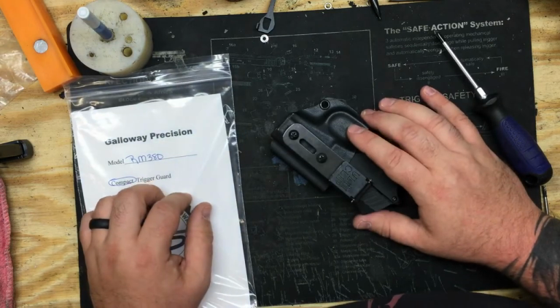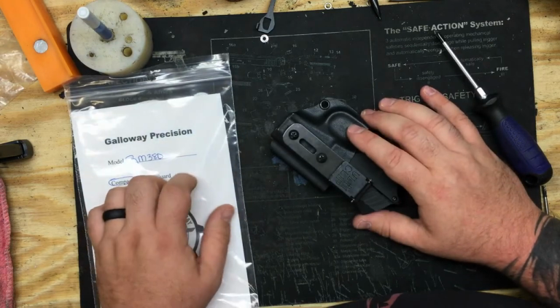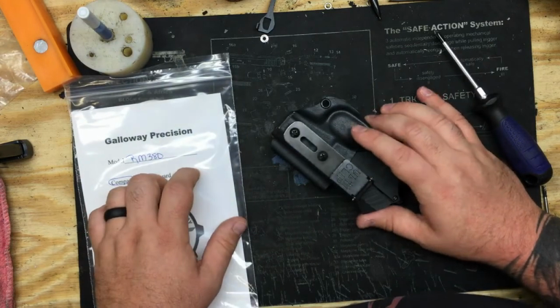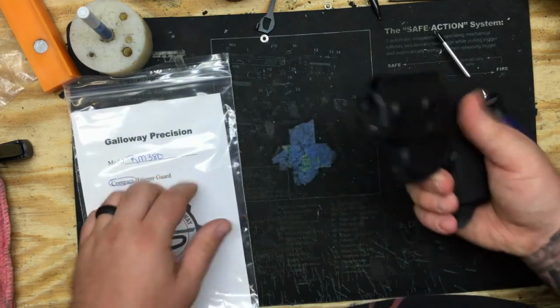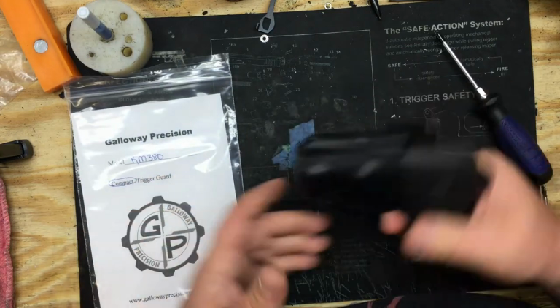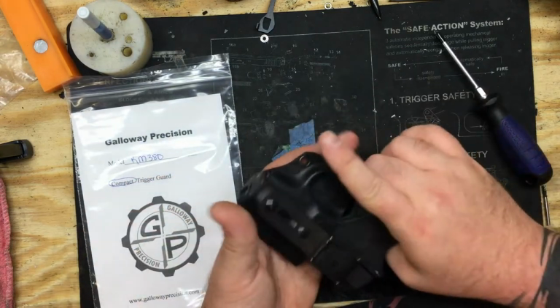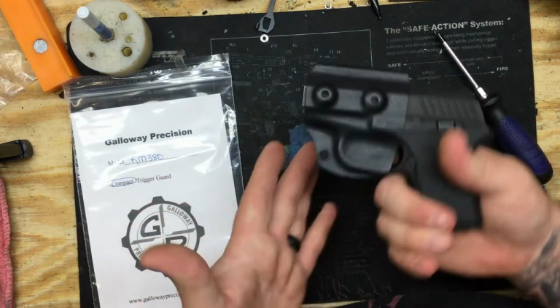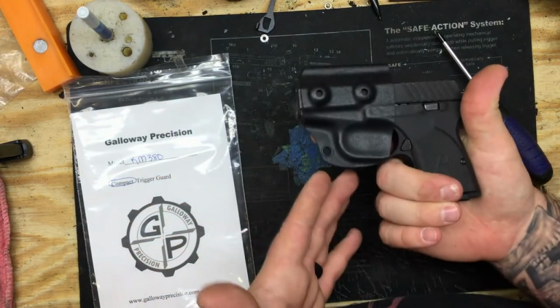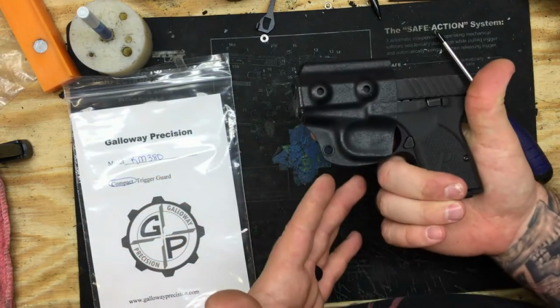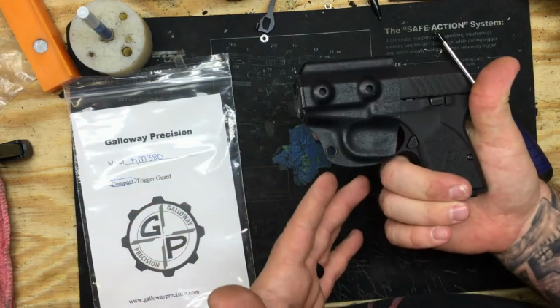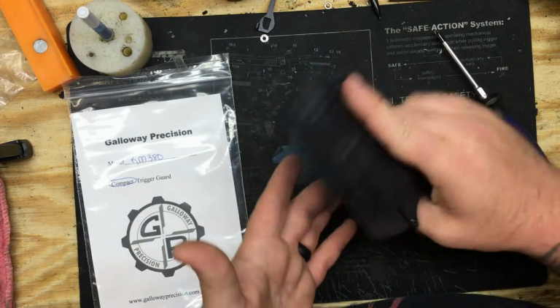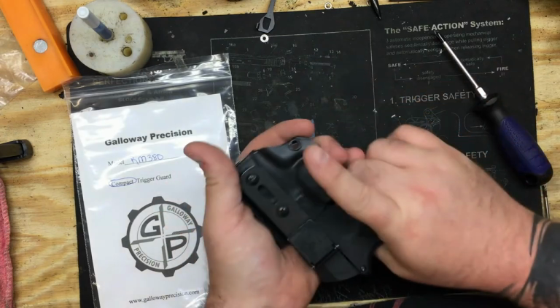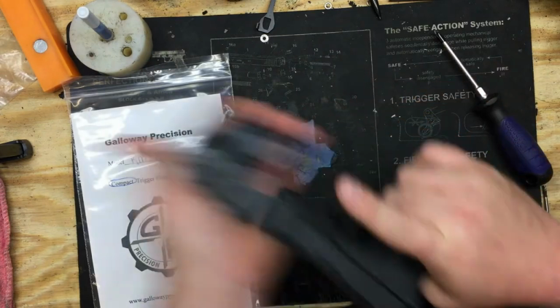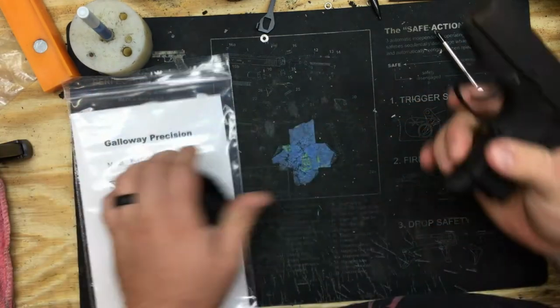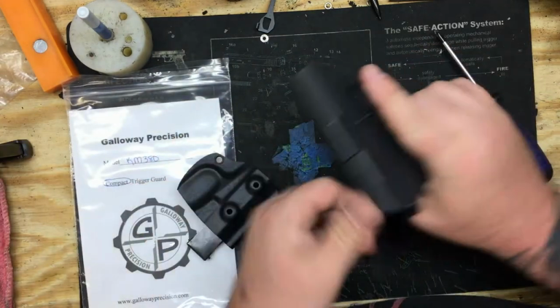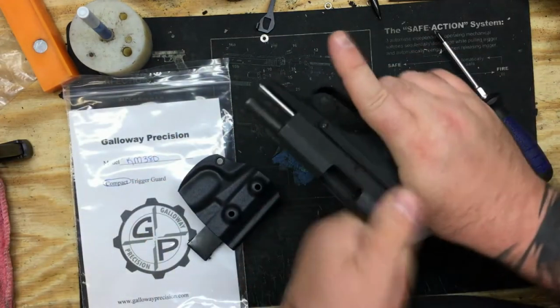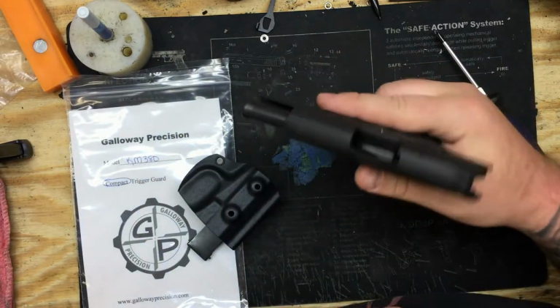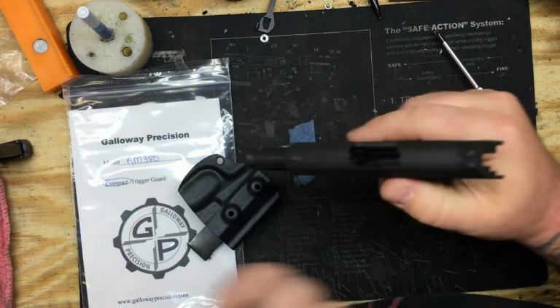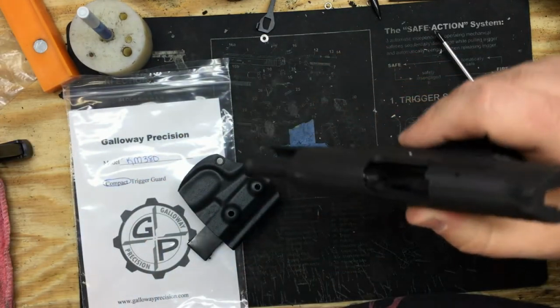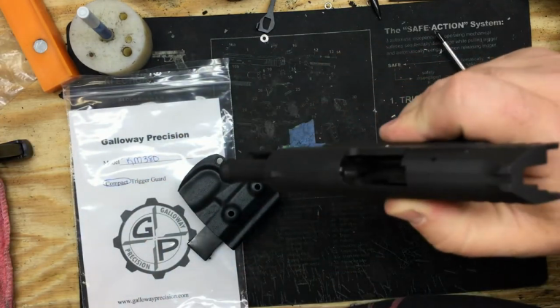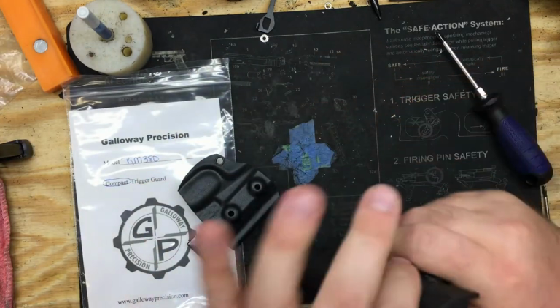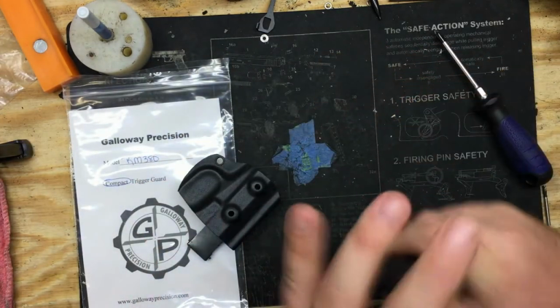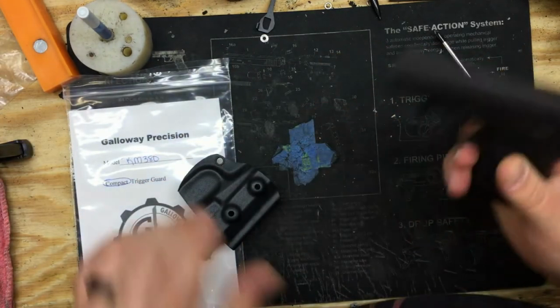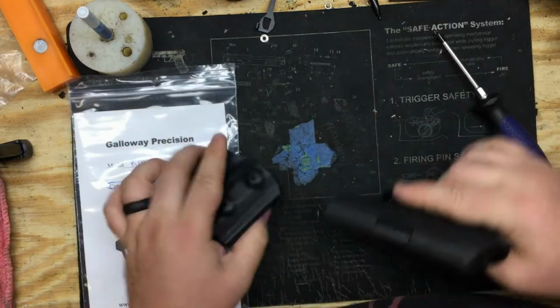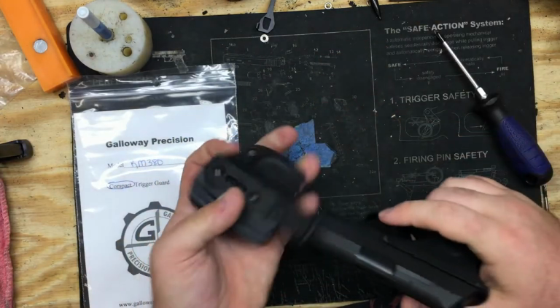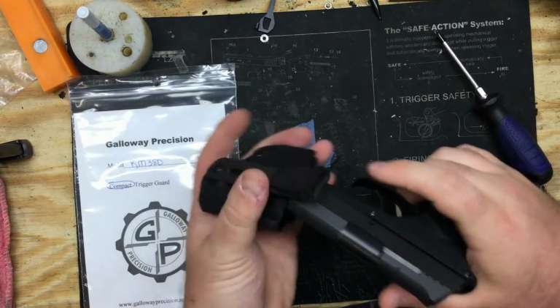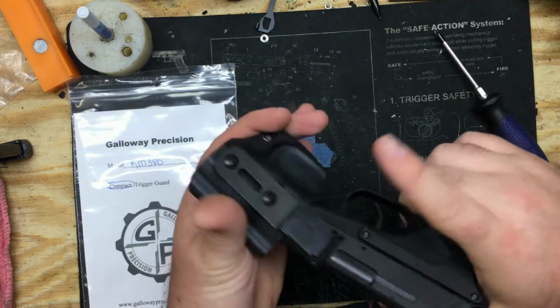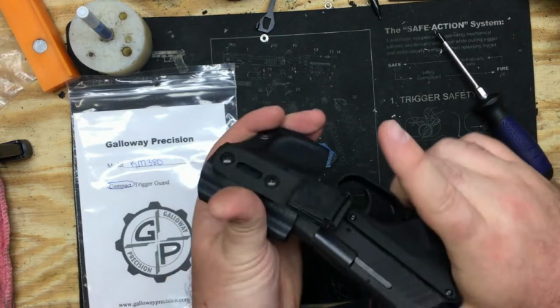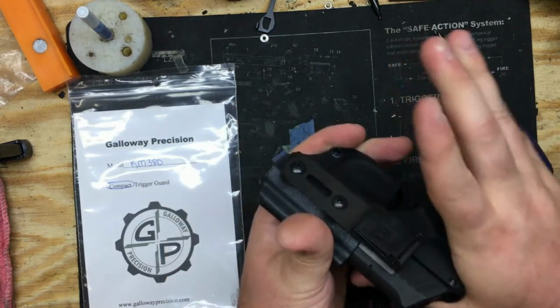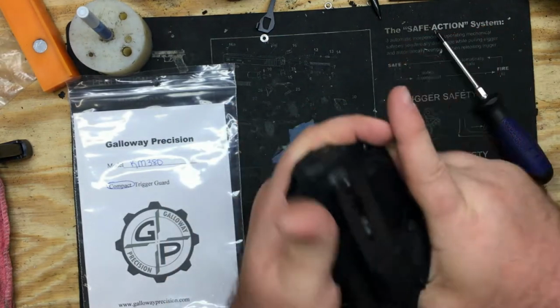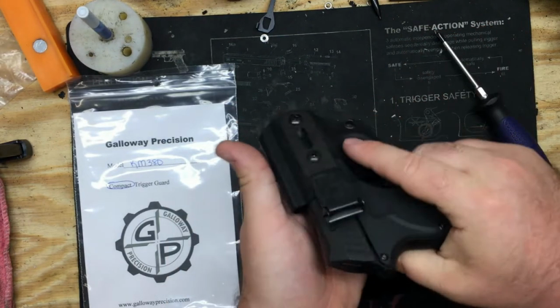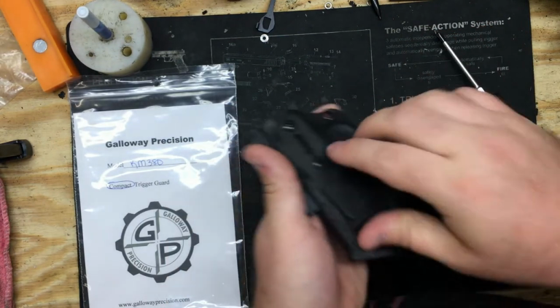Right here I have the RM381 with the RM380 in it. It's clear. If you're right-handed, you'll have it in here.